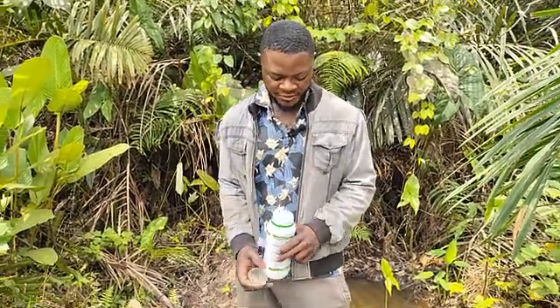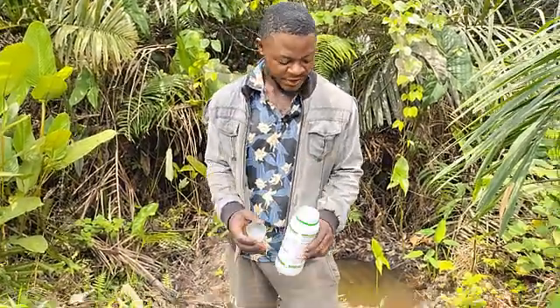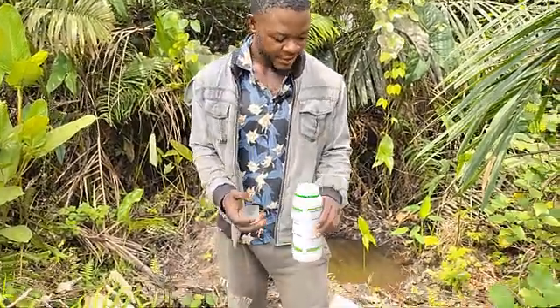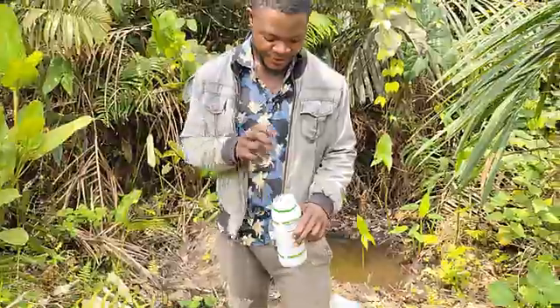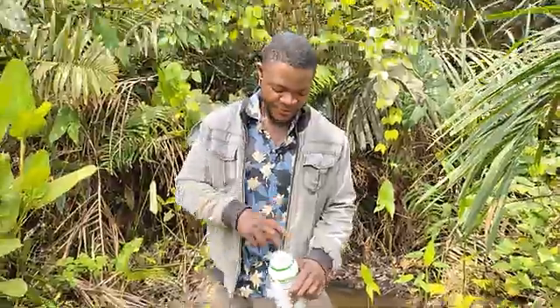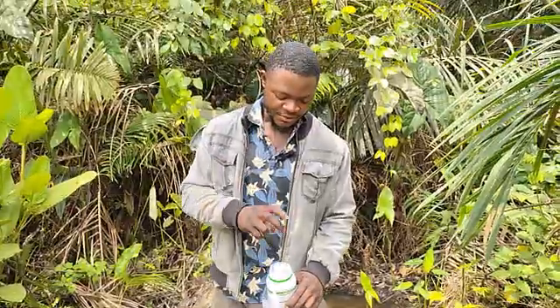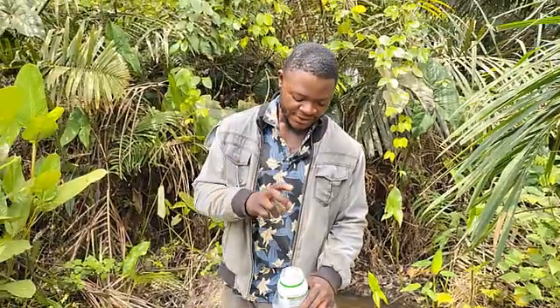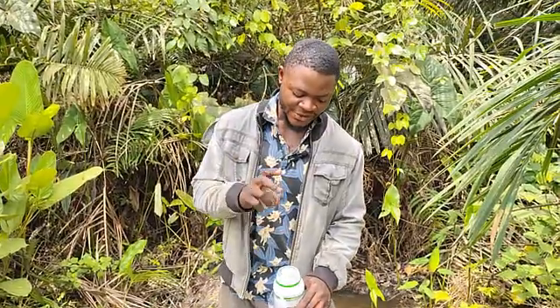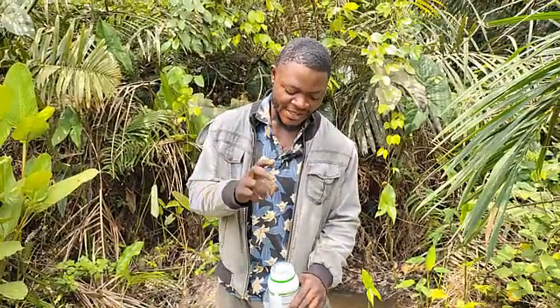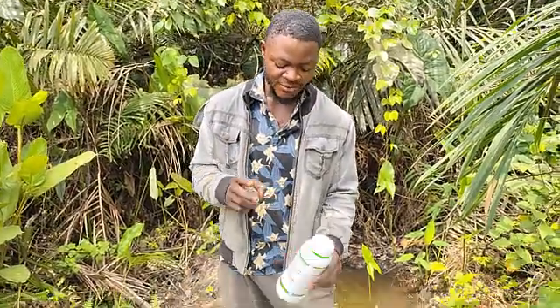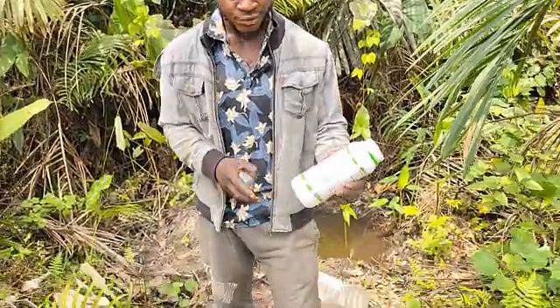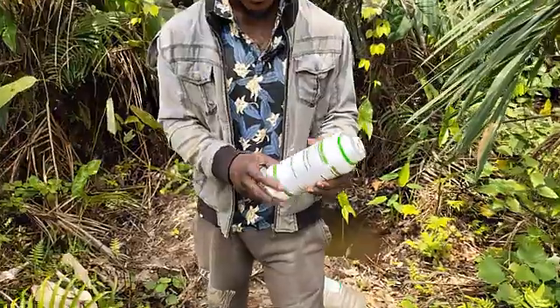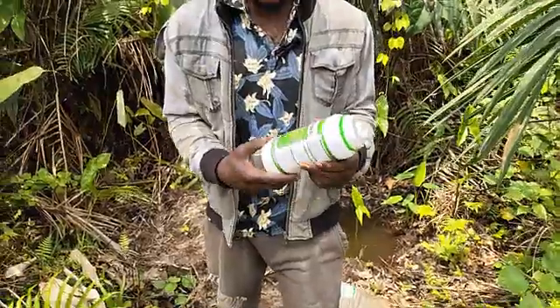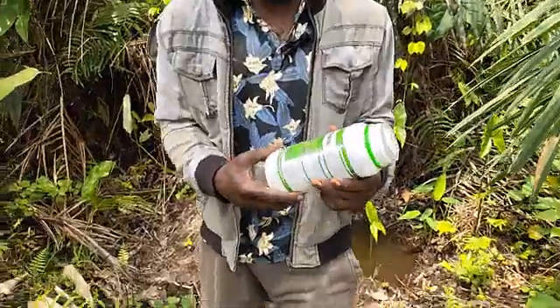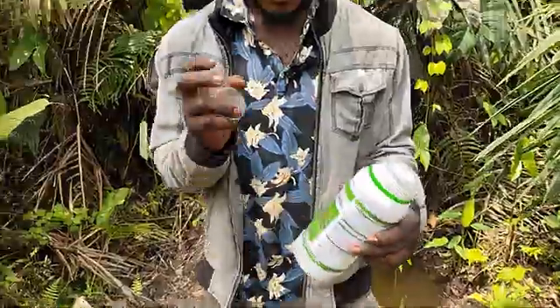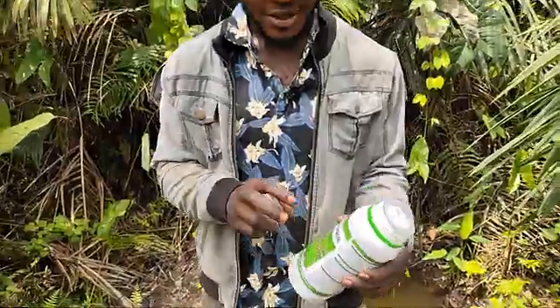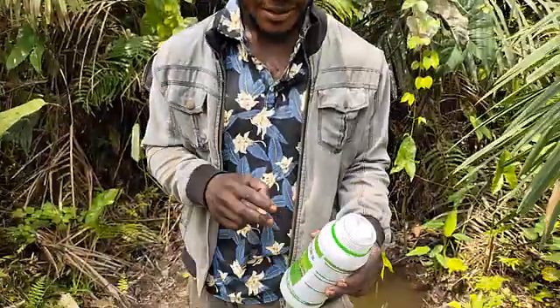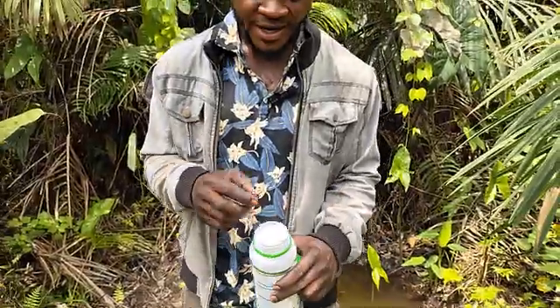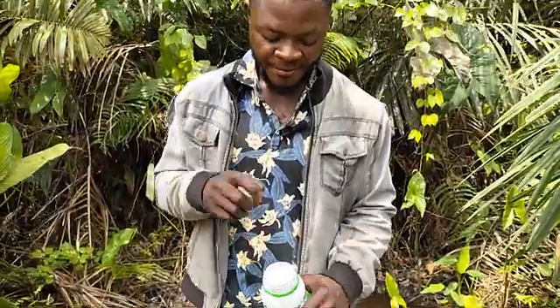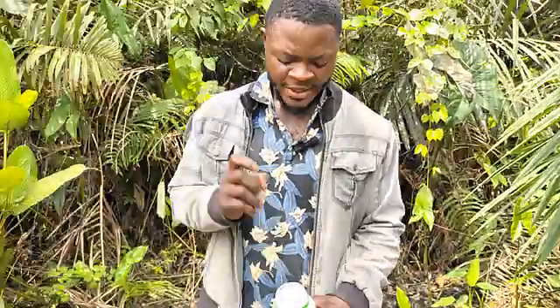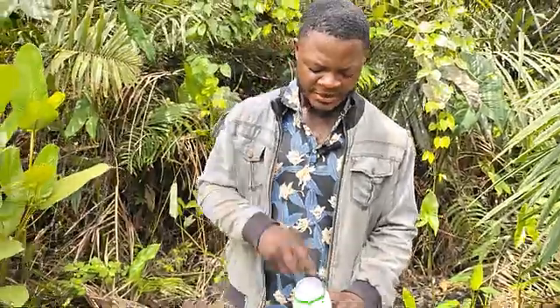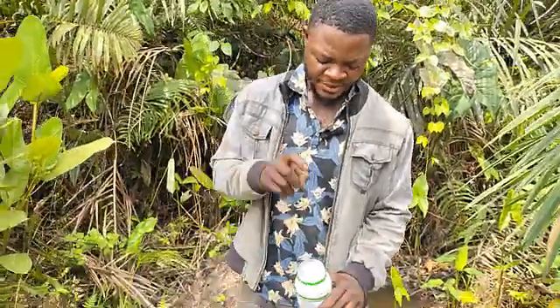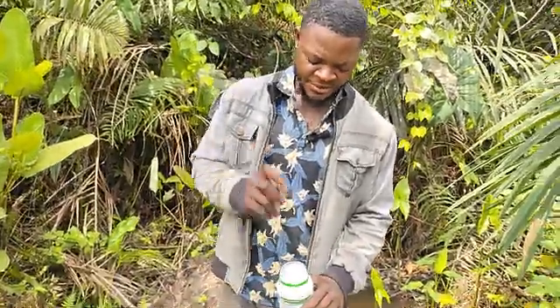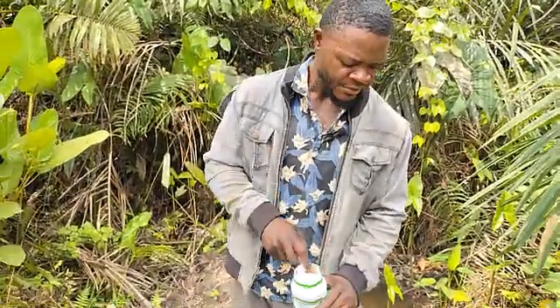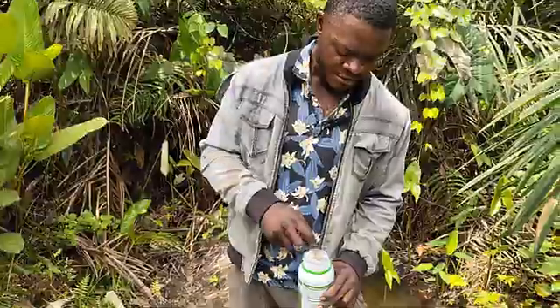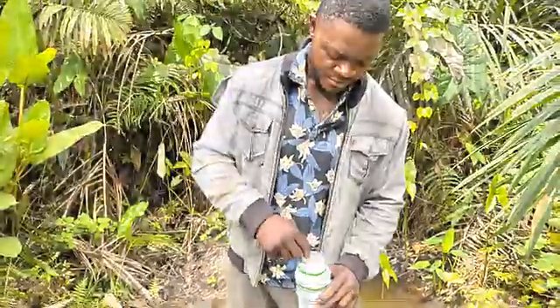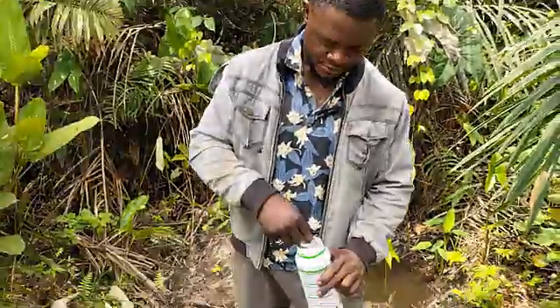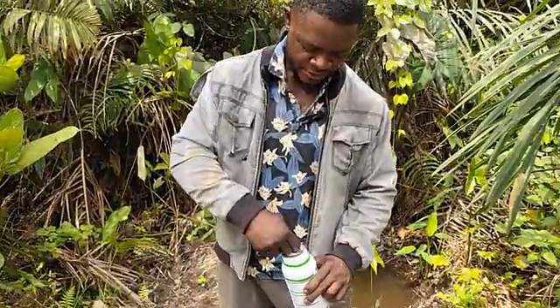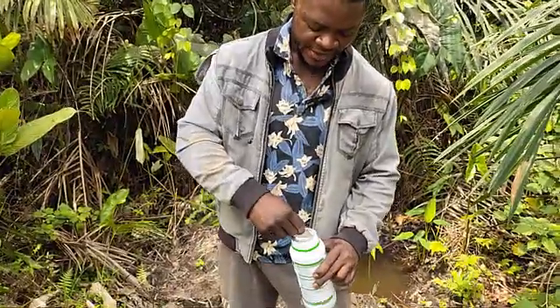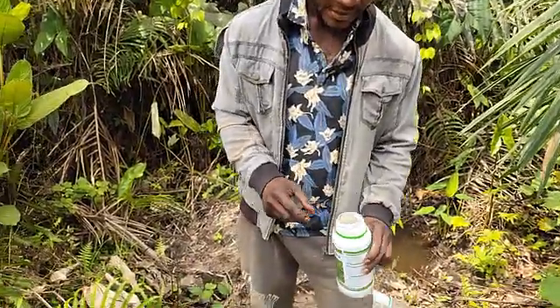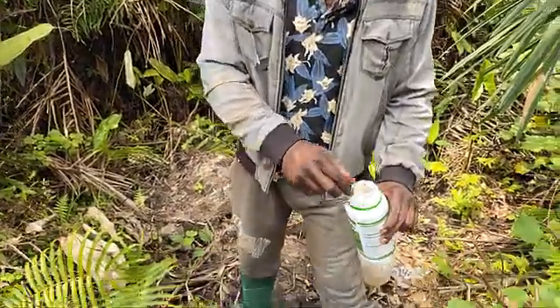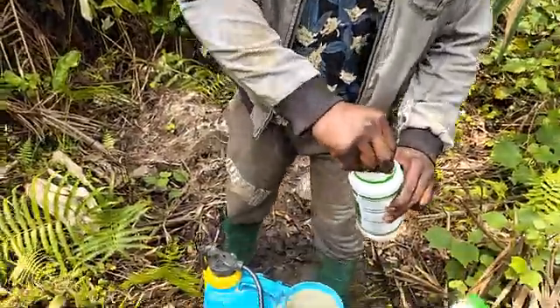So this is how it comes — I'm going to be pouring it. When you see it like this, always make sure to check your expiry date on any chemical mixture that you buy. And from here, when you open it like this, this is how it comes out.